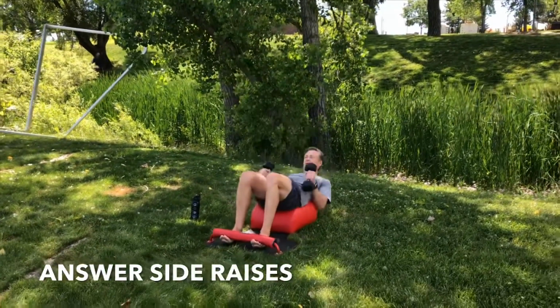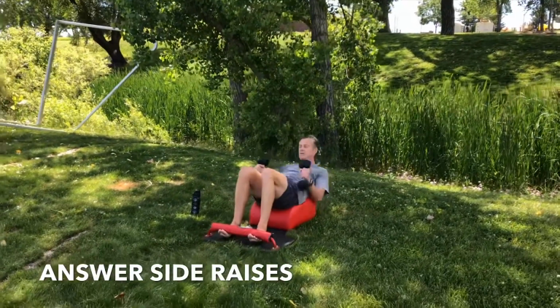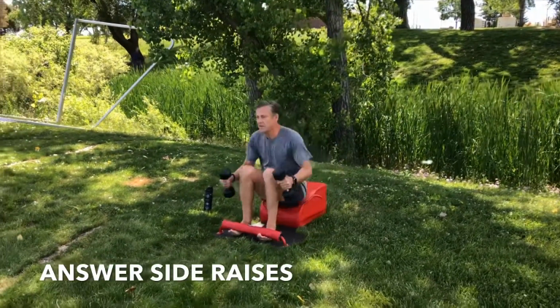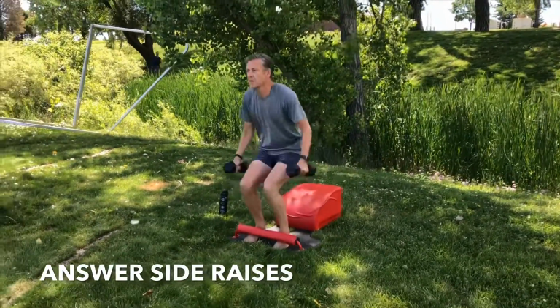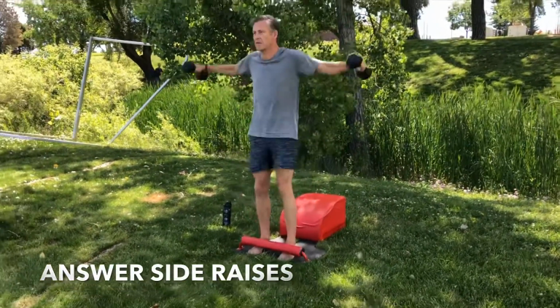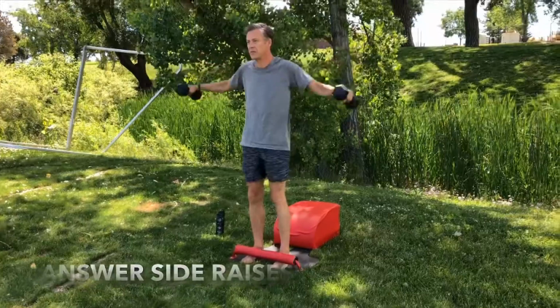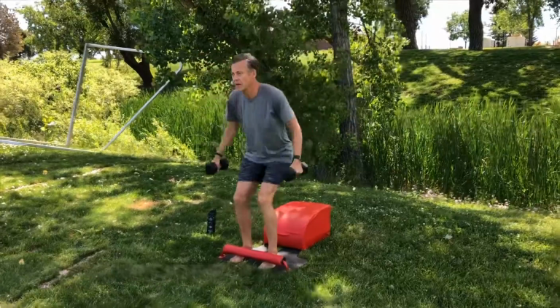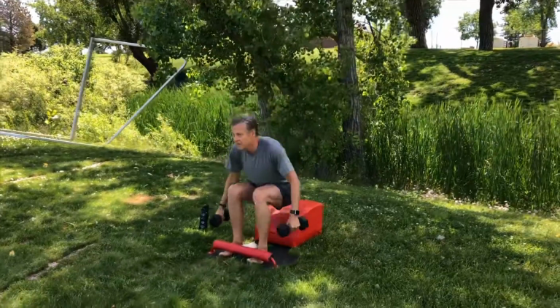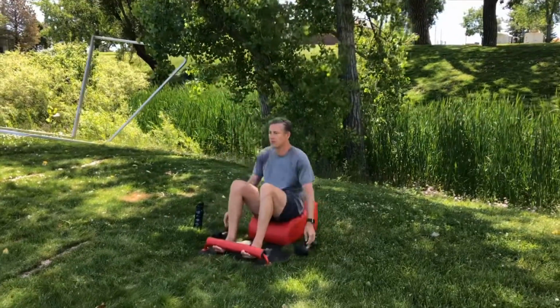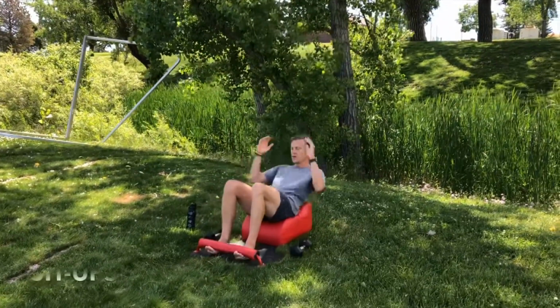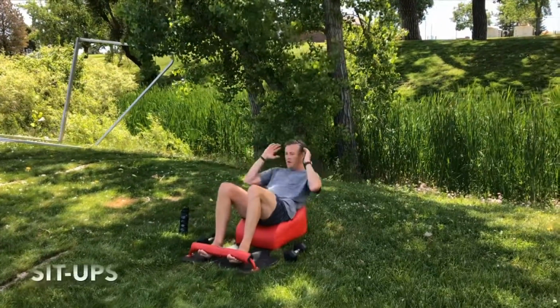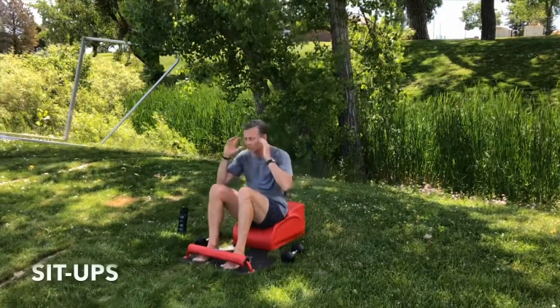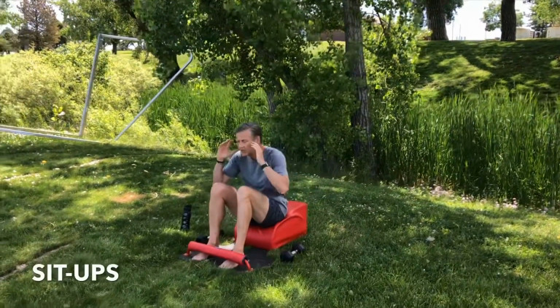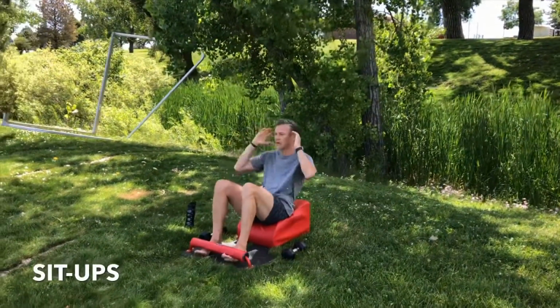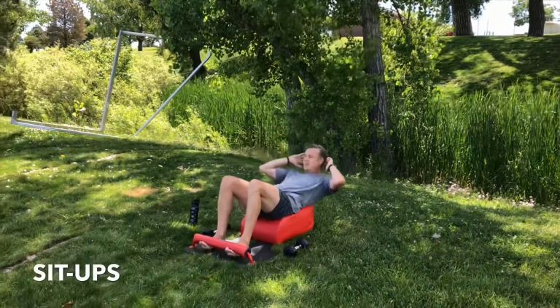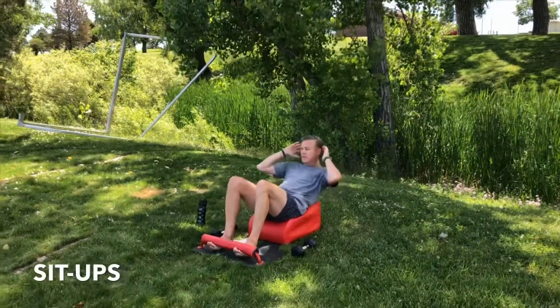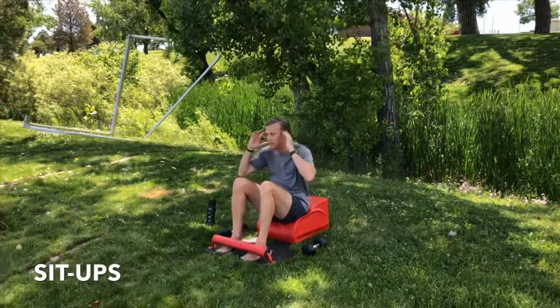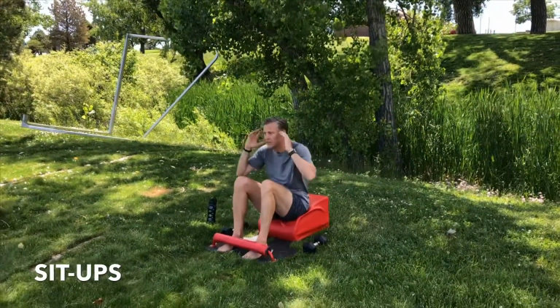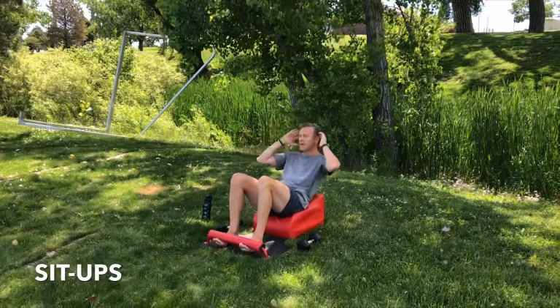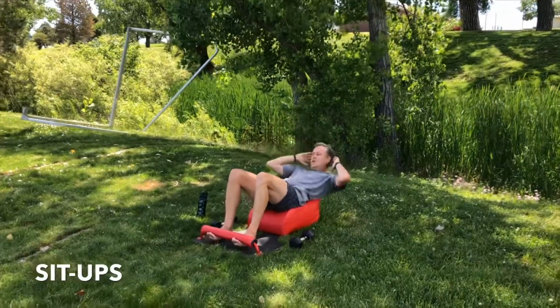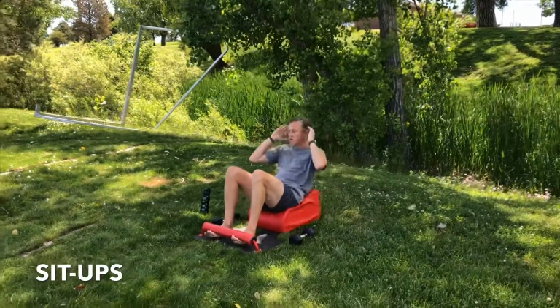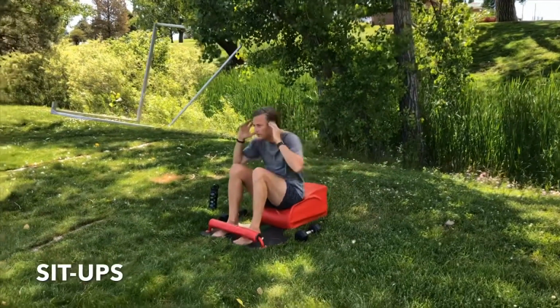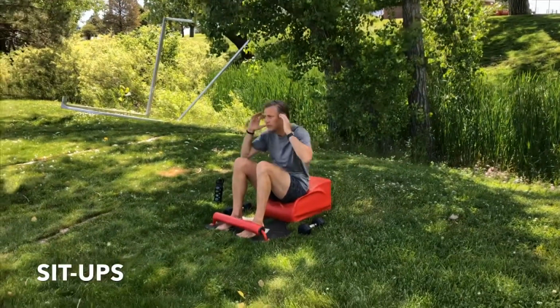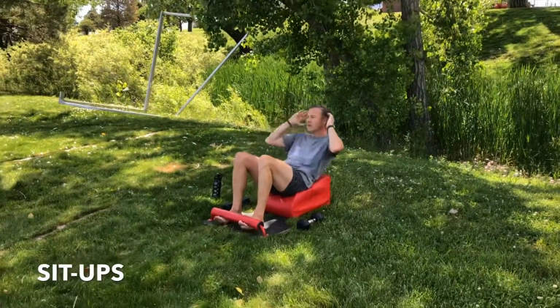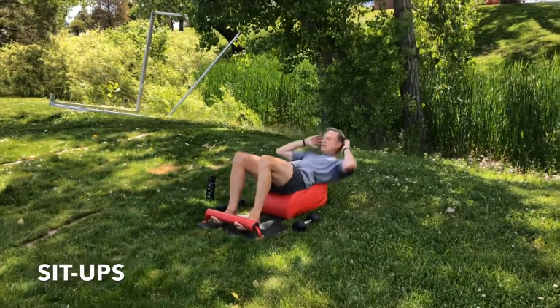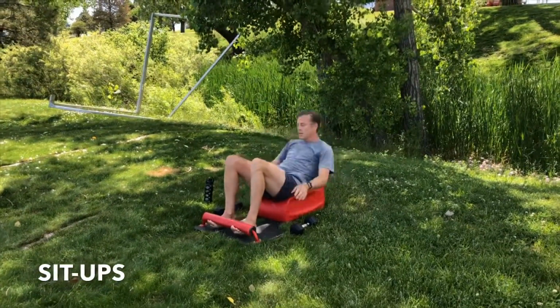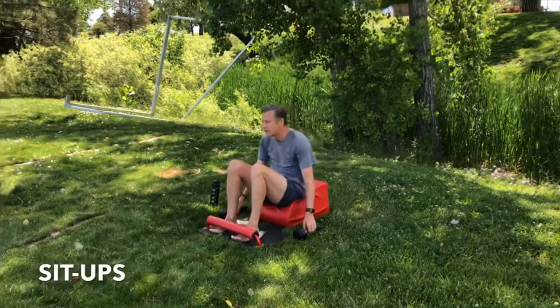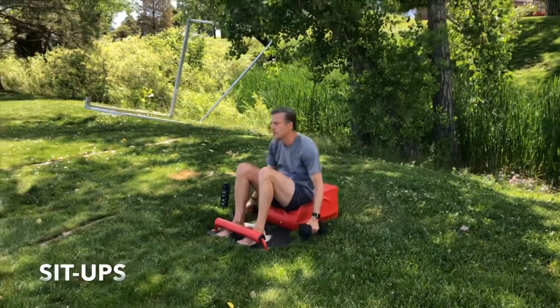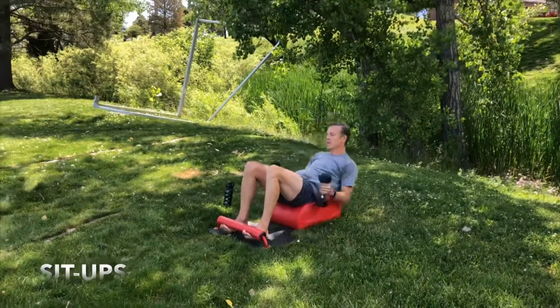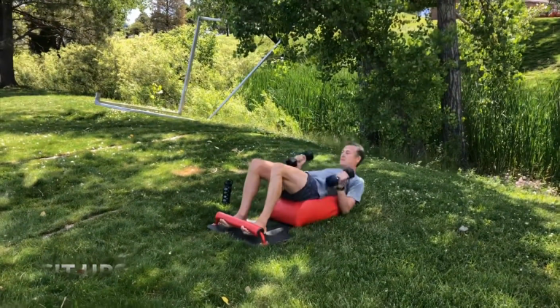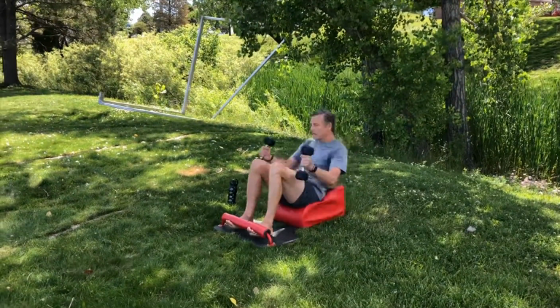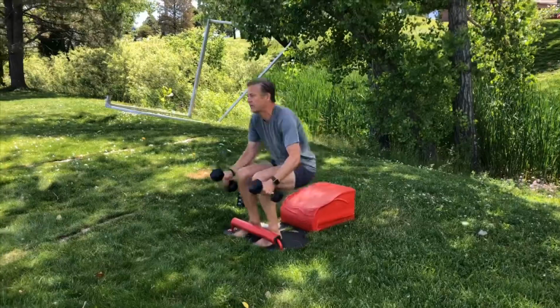Right here, right now. One breath per movement. Take a seat on your answer. Let's move into our sit-ups. Inhale back, lengthen the spine, exhale forward, engage the core. Grab the weights, inhale back, exhale, stand up for greatness.